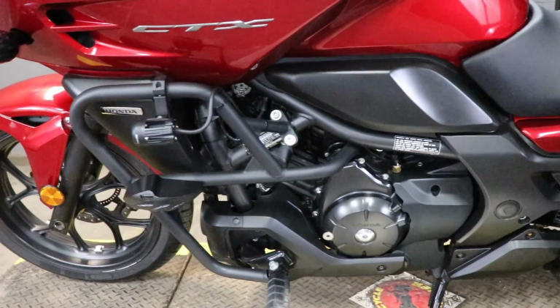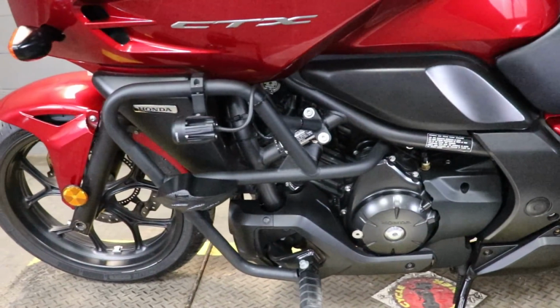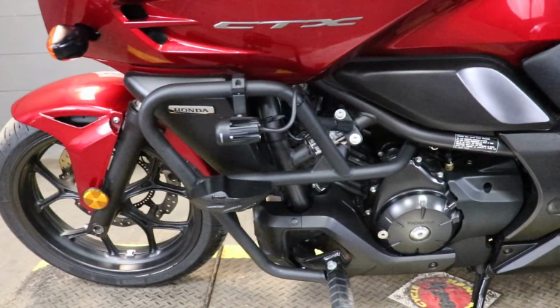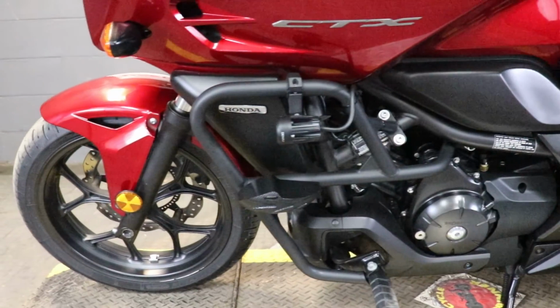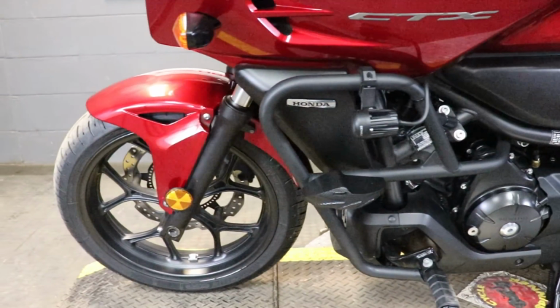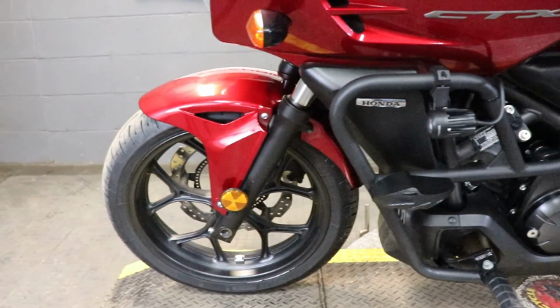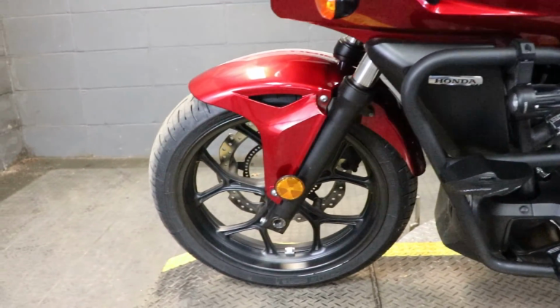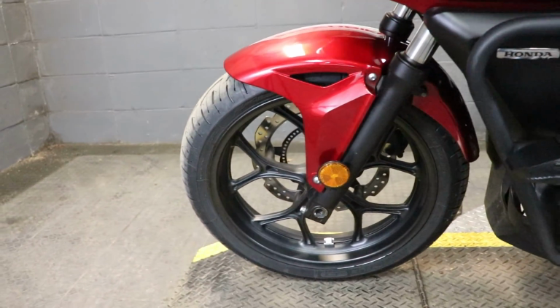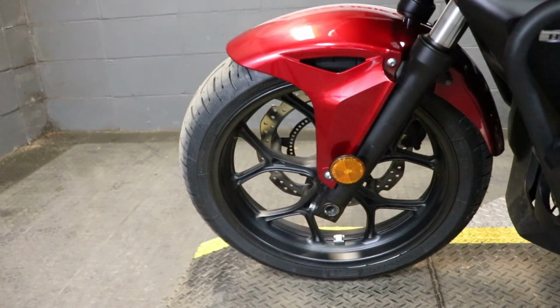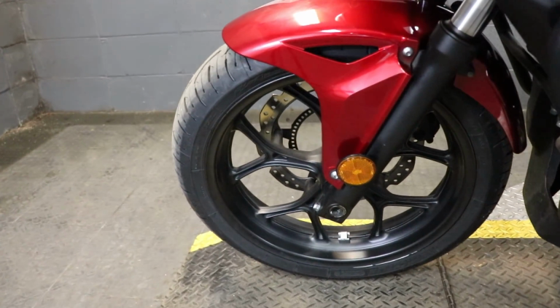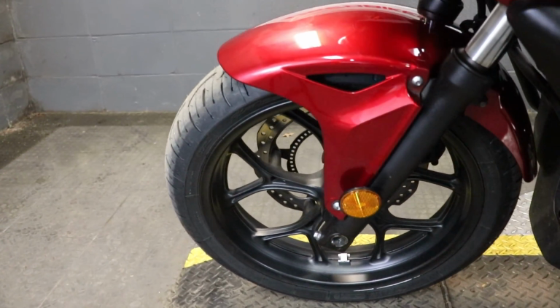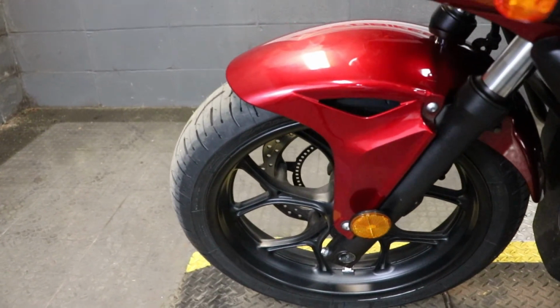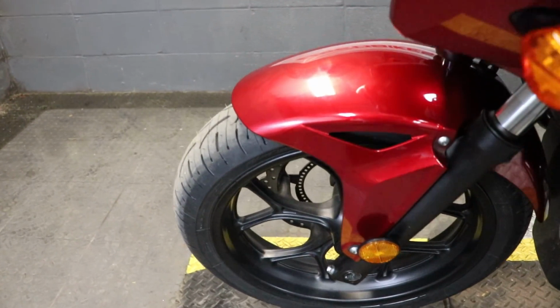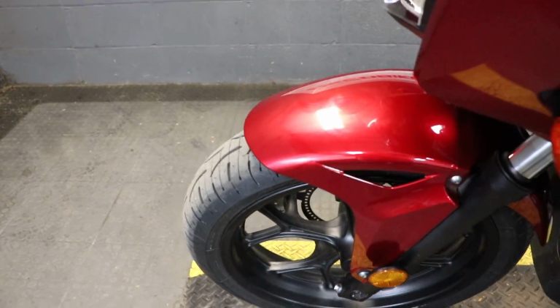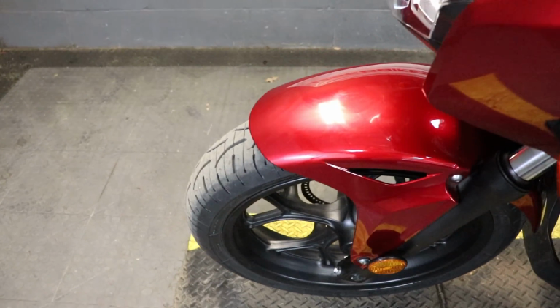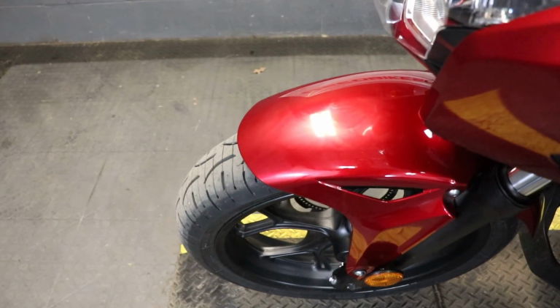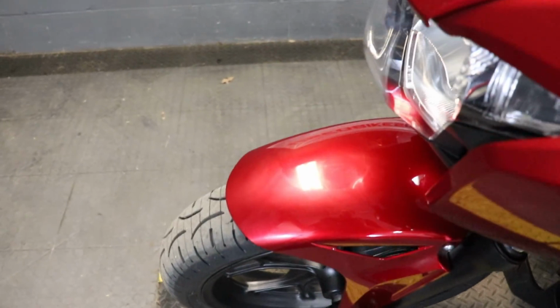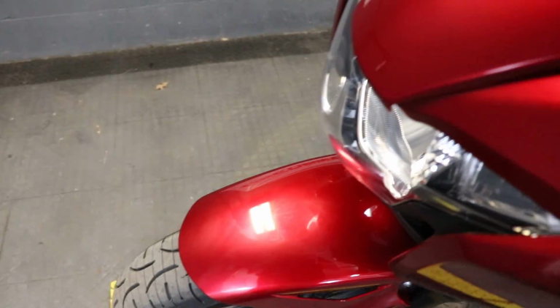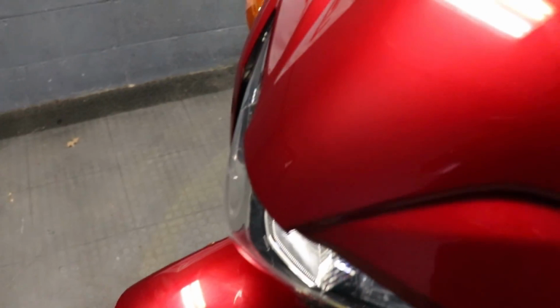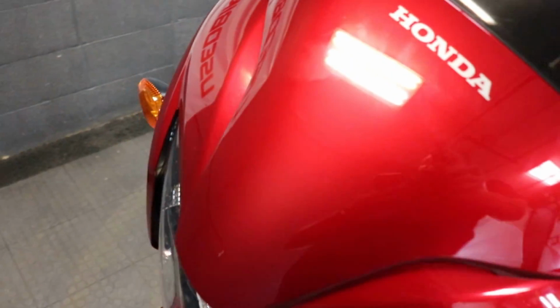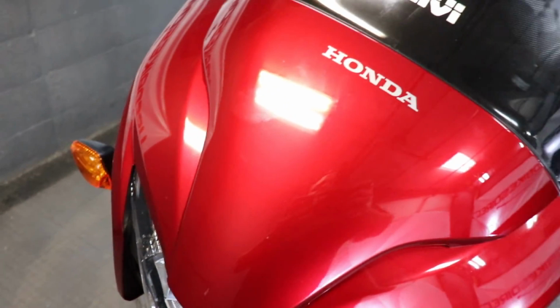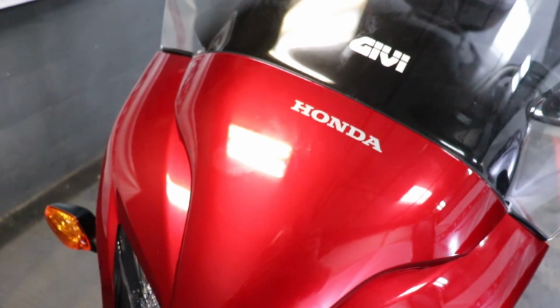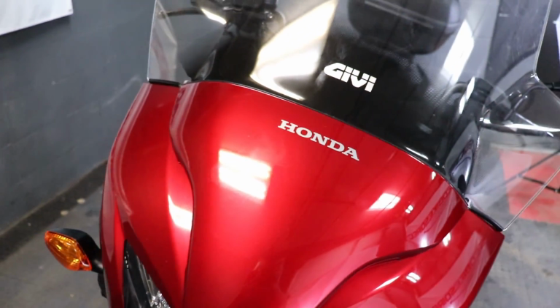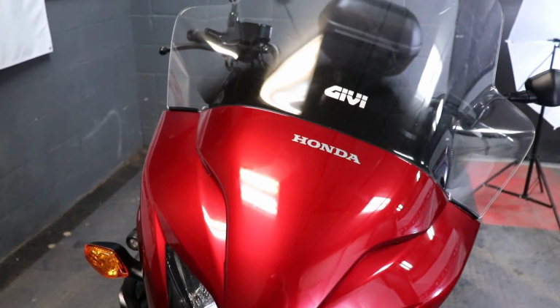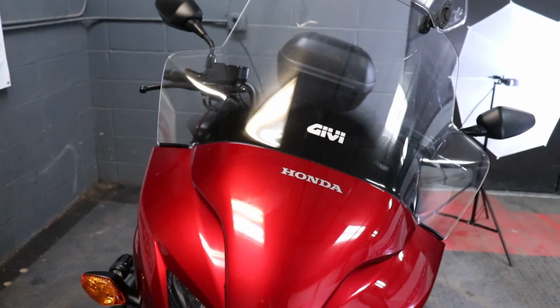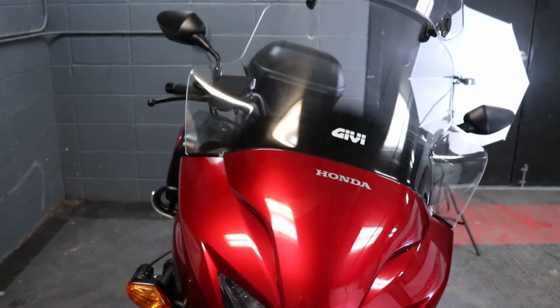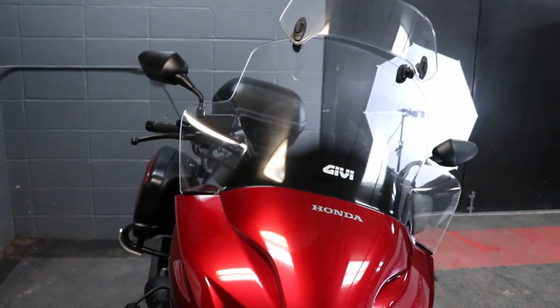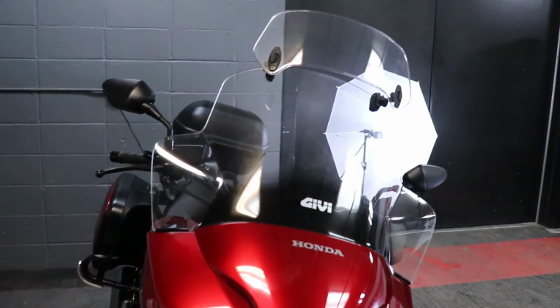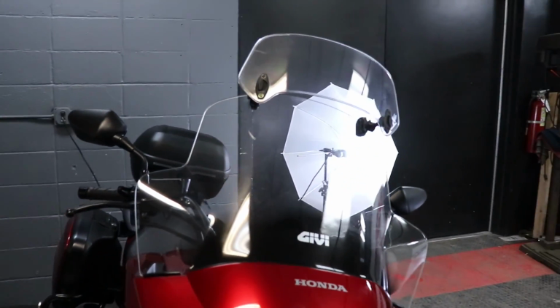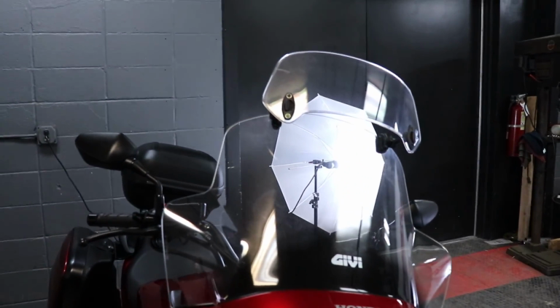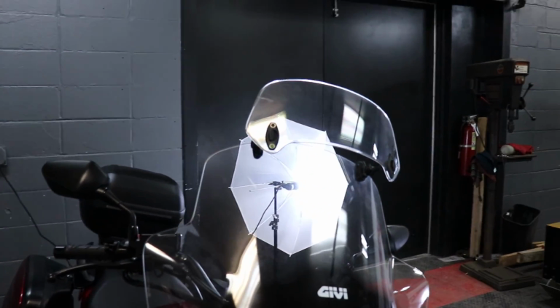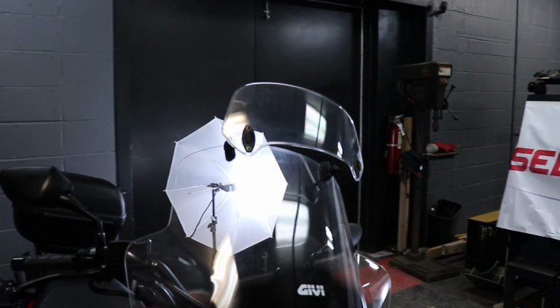It's going to feature a Honda 670cc parallel twin engine, and that is paired up to an automatic six-speed transmission. This particular one here has 8,324 miles on it and has obviously been incredibly well maintained.